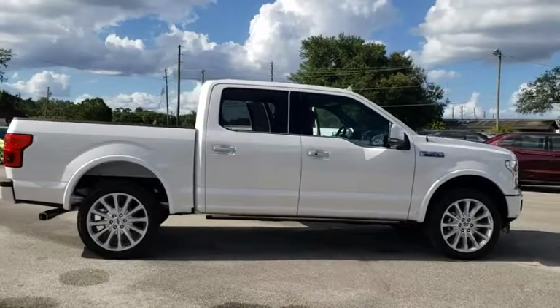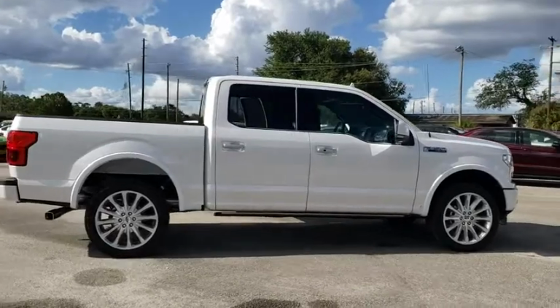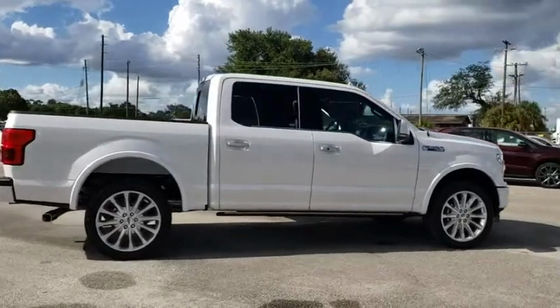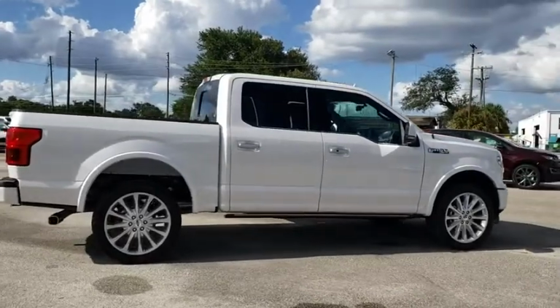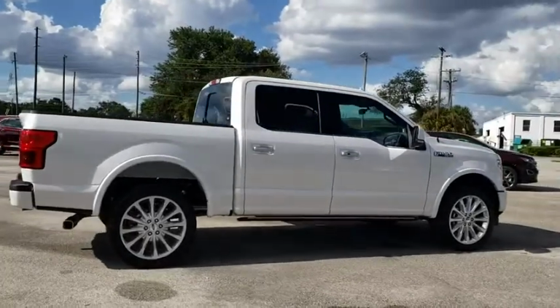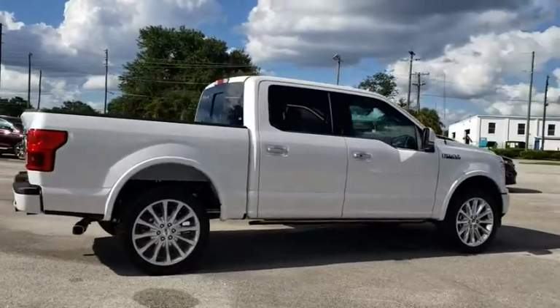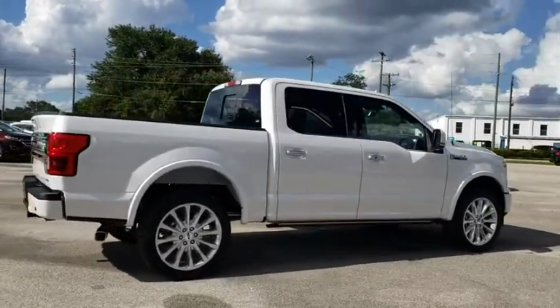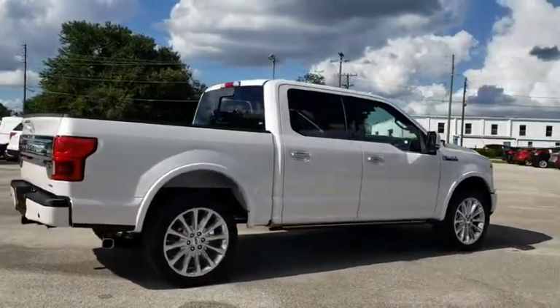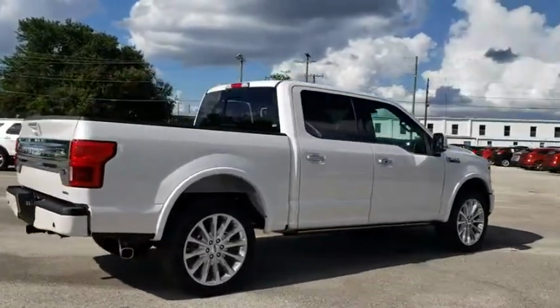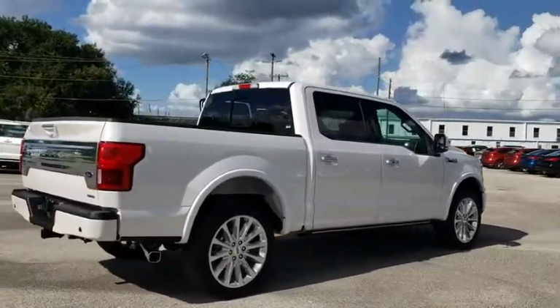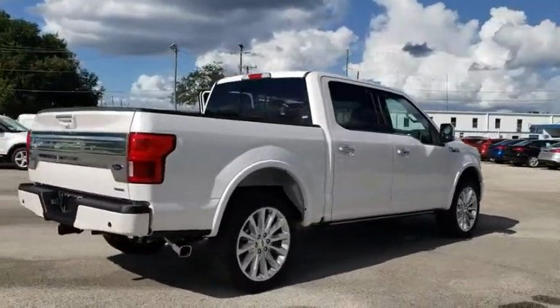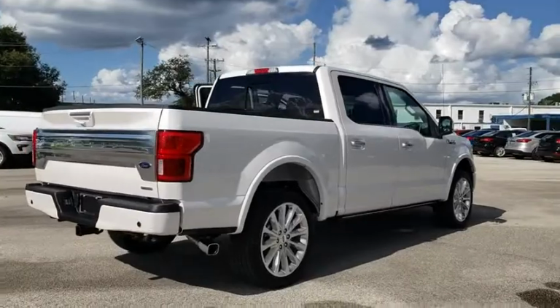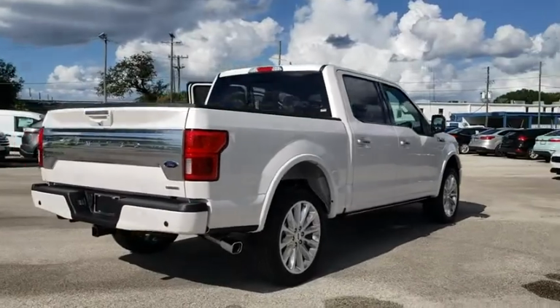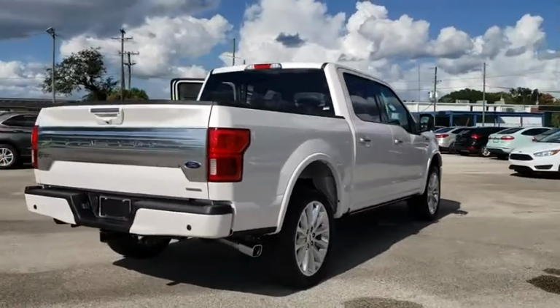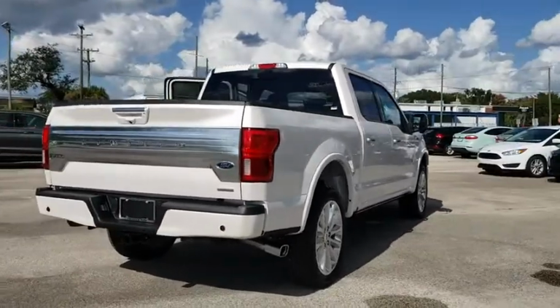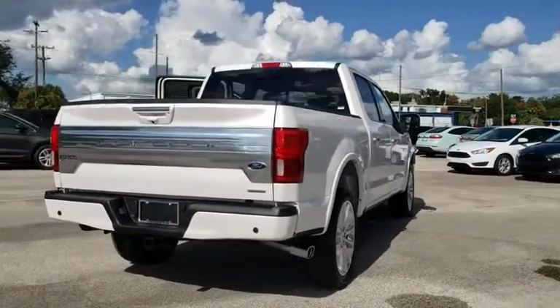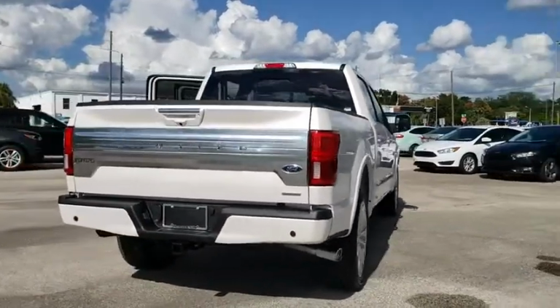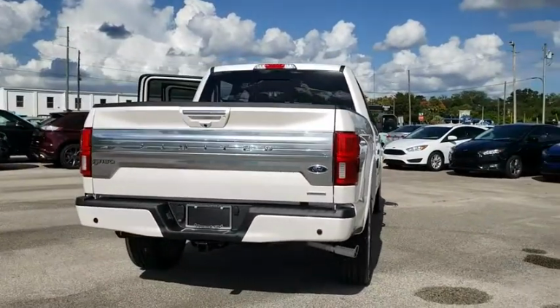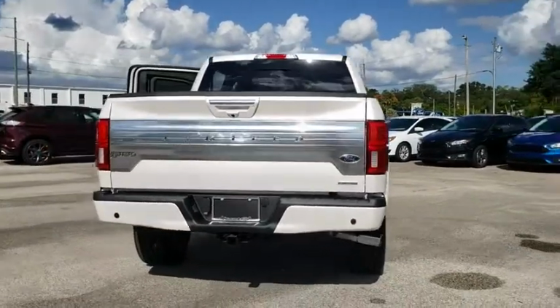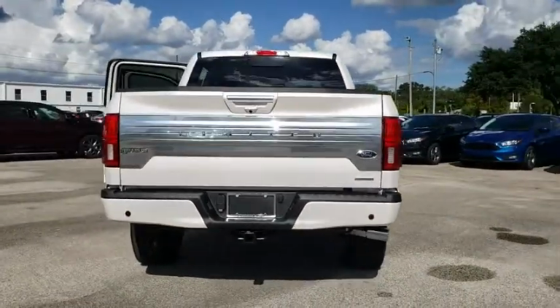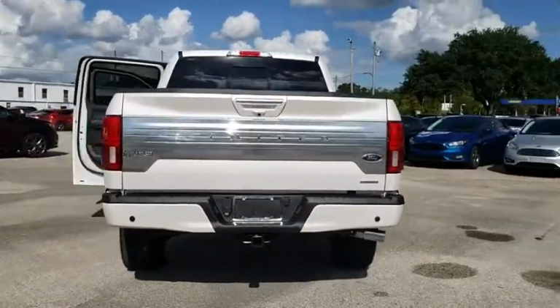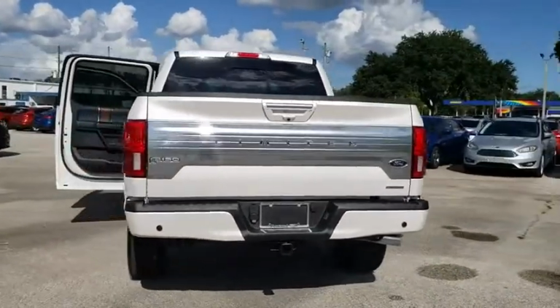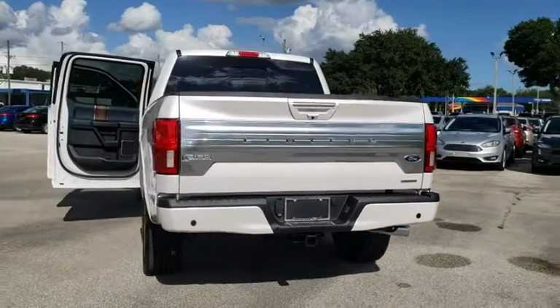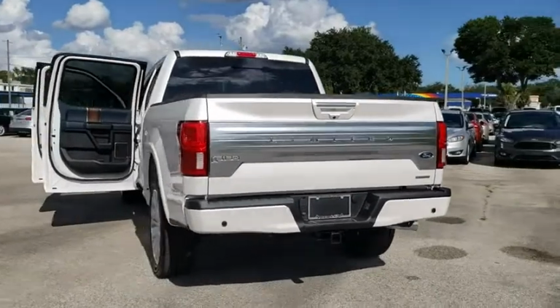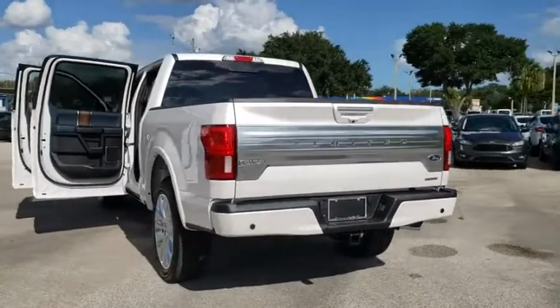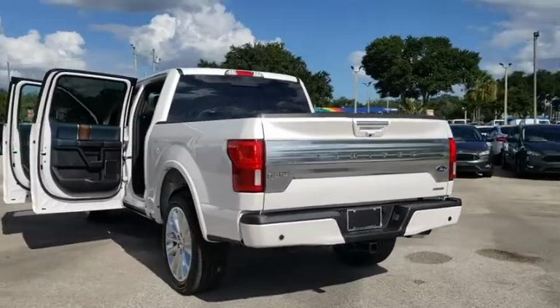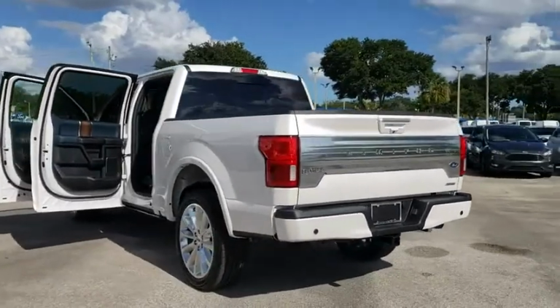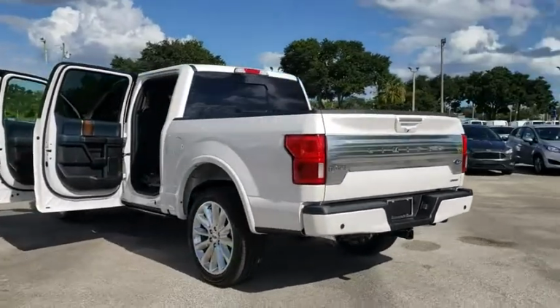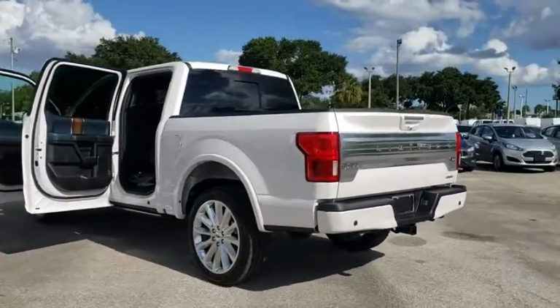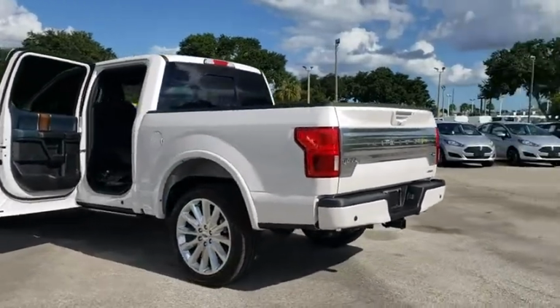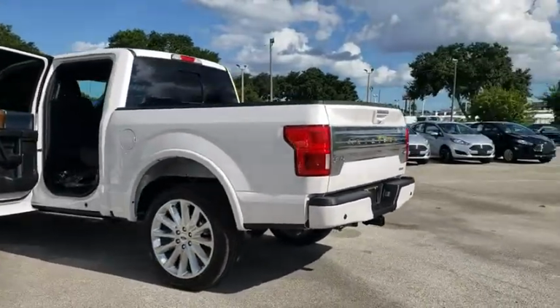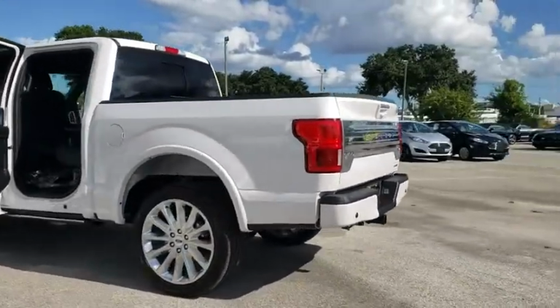This vehicle has less than 100 miles. Here are some of this vehicle's great options: power passenger seats, traction control, navigation system, dual airbags, power steering, four-wheel disc brakes, universal garage door opener, fog lights.